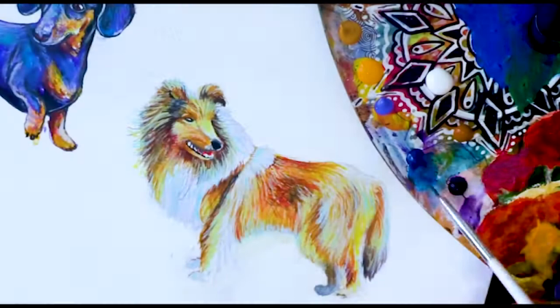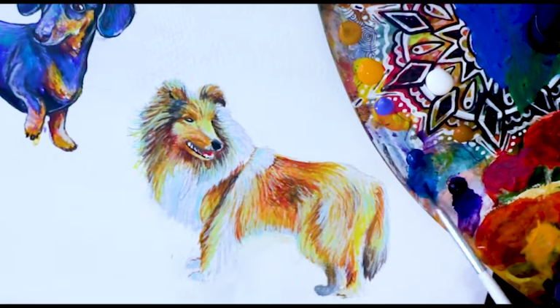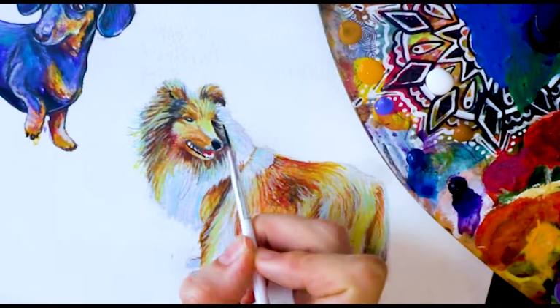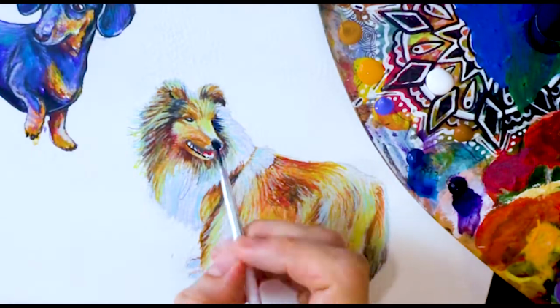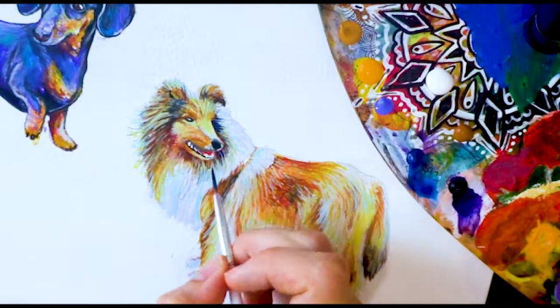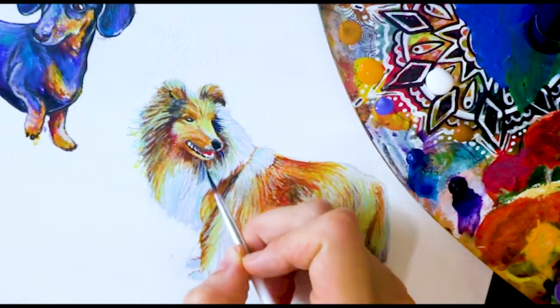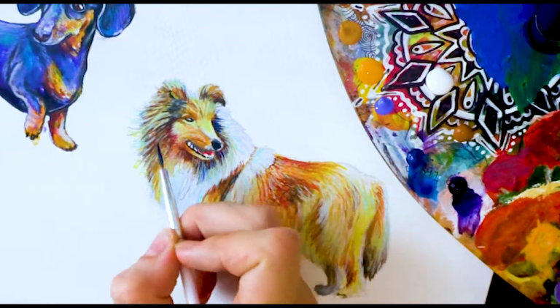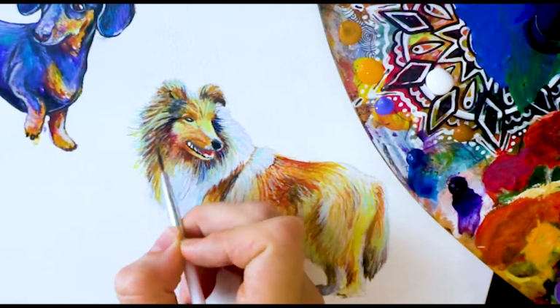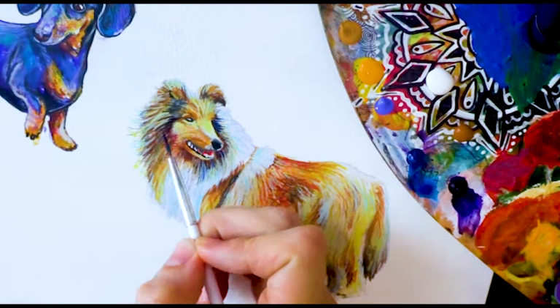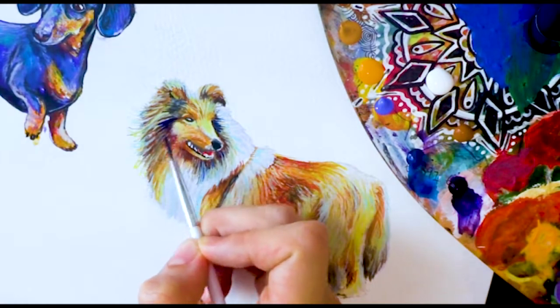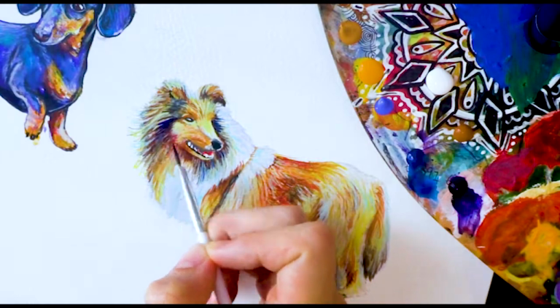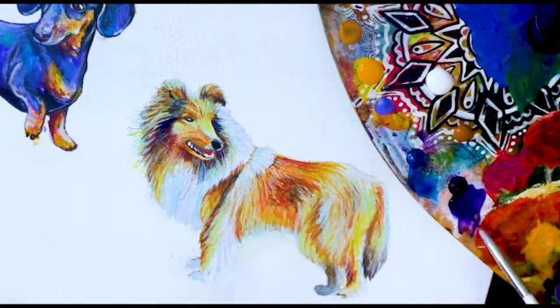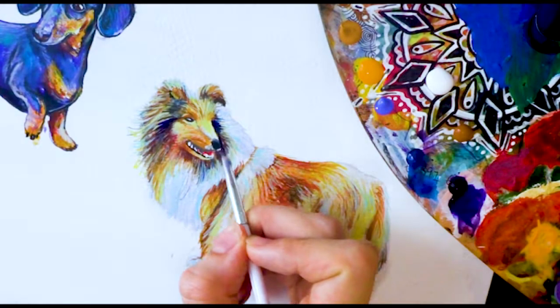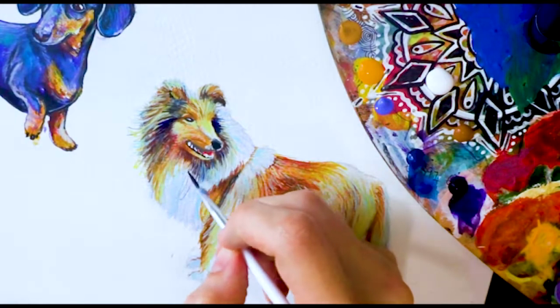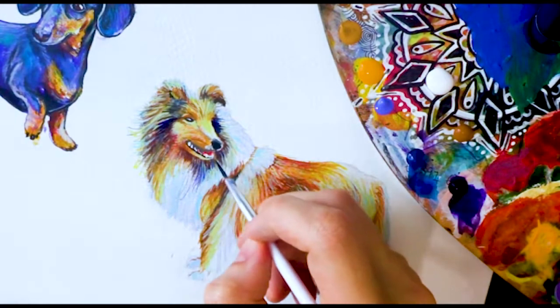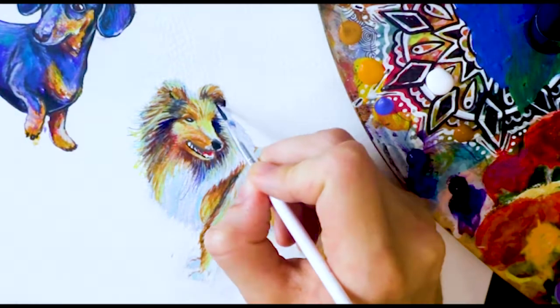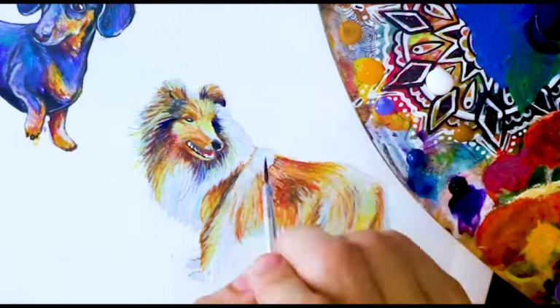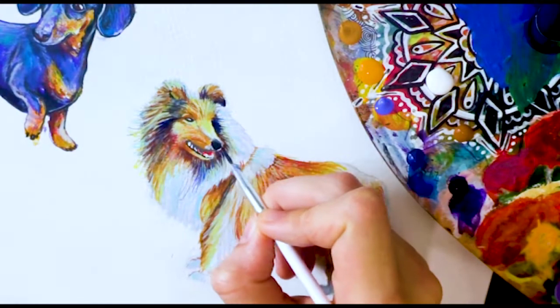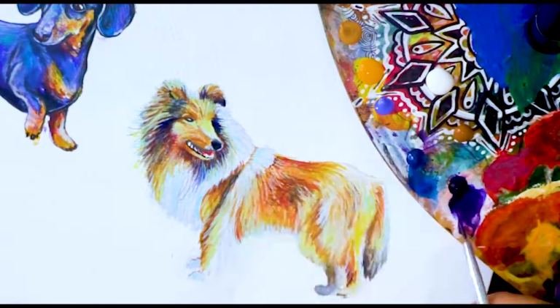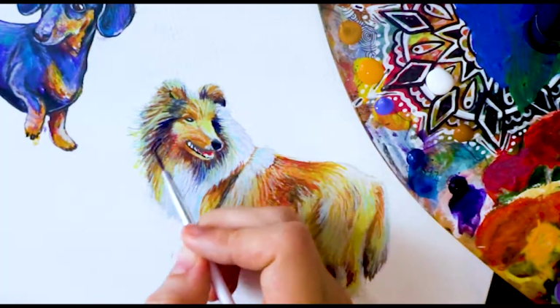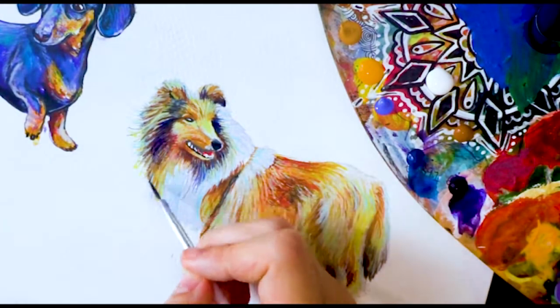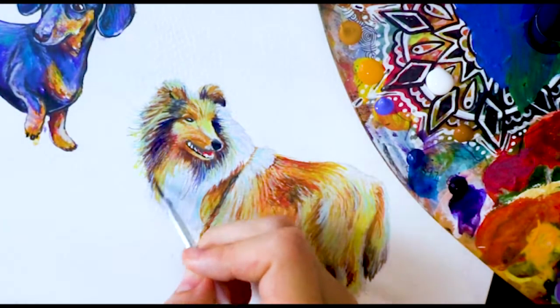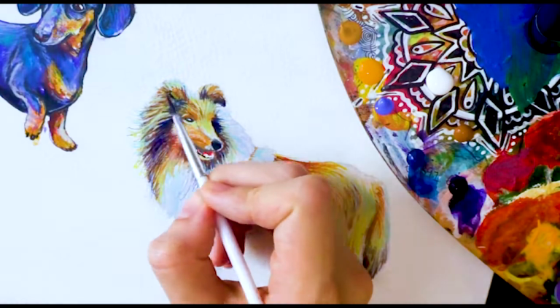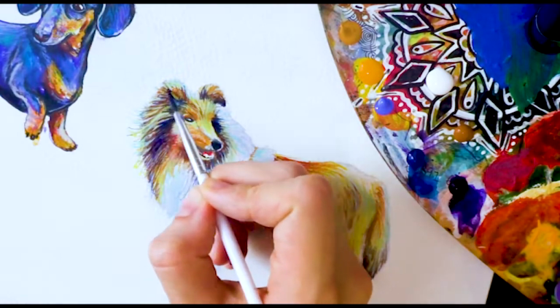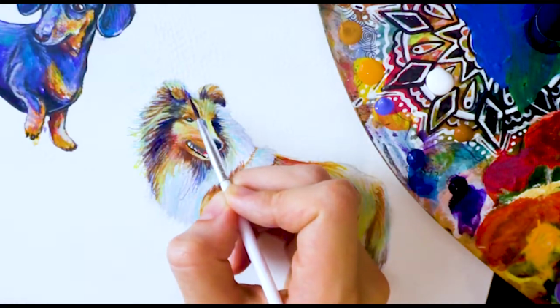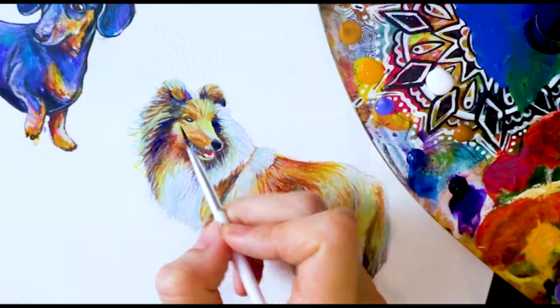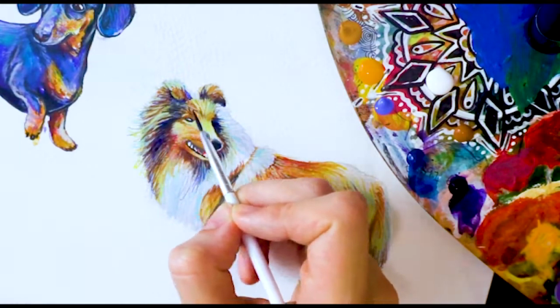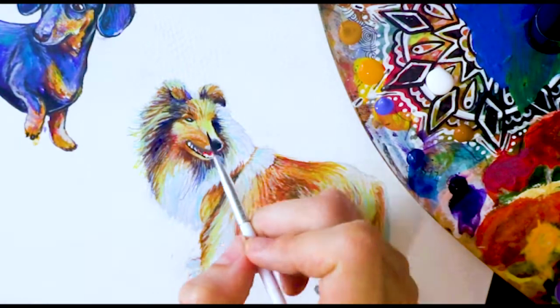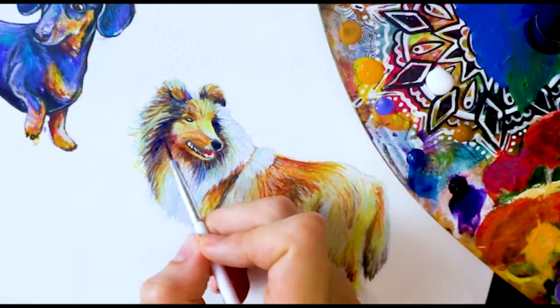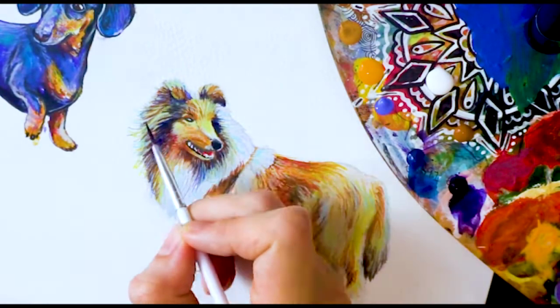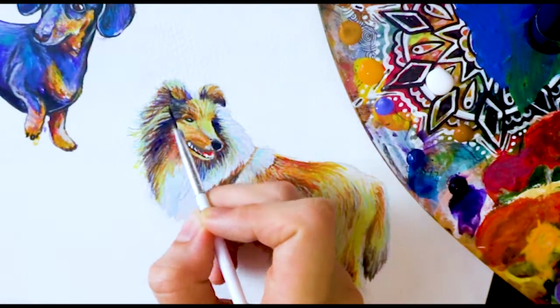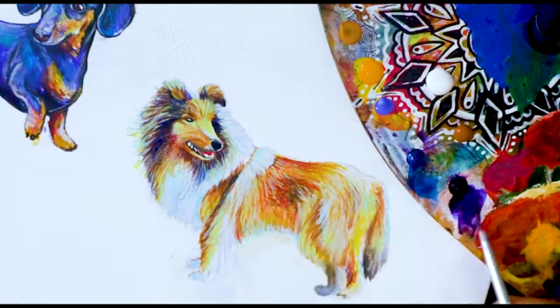A lot of people ask me how I choose the colours that I use to paint my animals. And it's a lot simpler than you might think, because really all I'm doing is accentuating the colours that are already there. This might be confusing for some people, so I'm going to explain how it works.